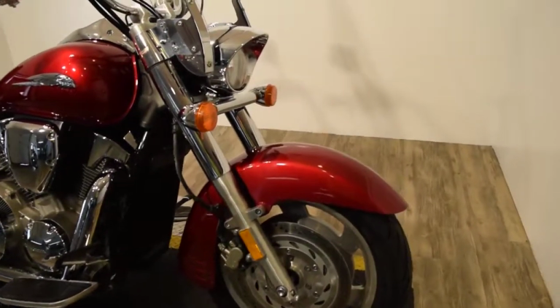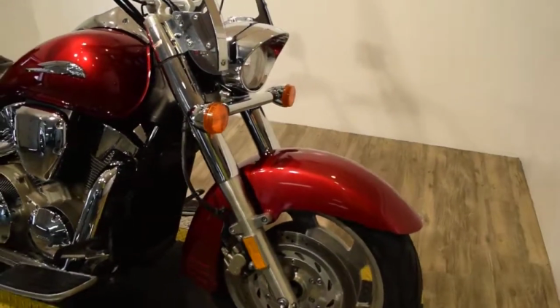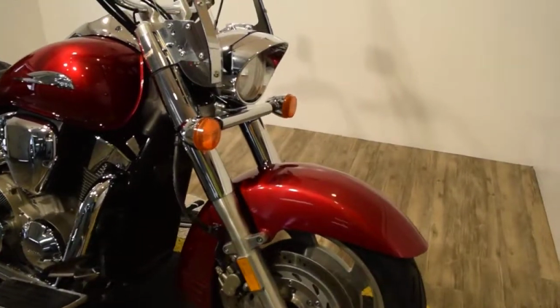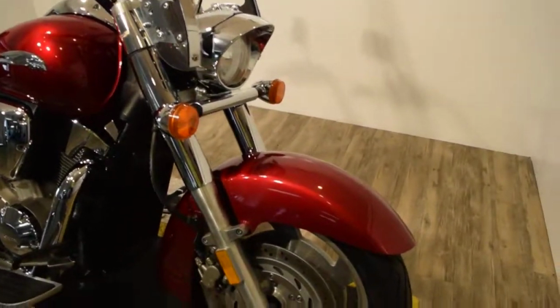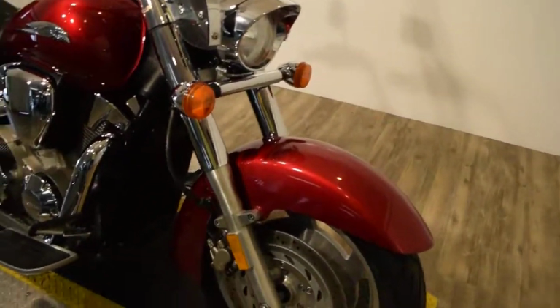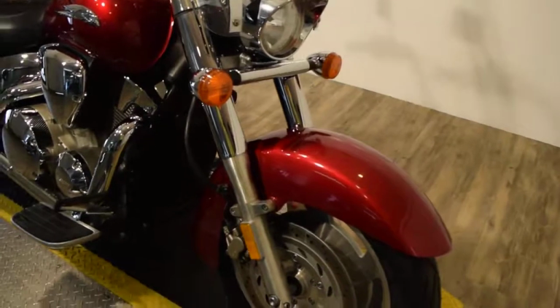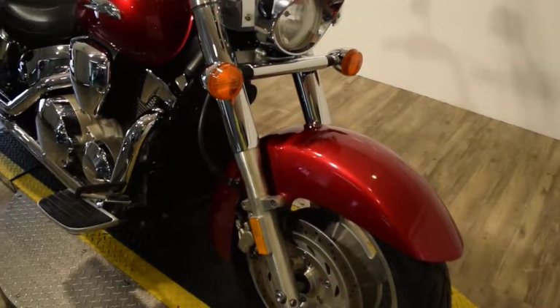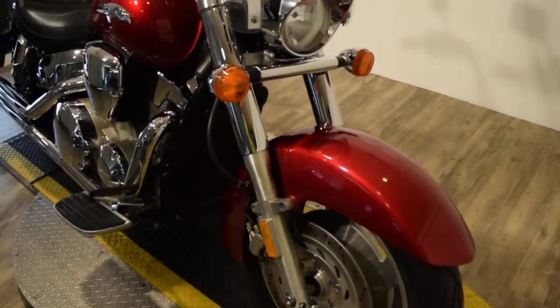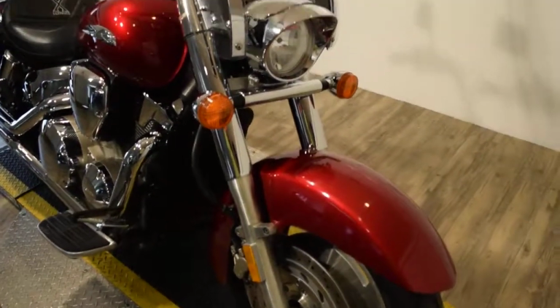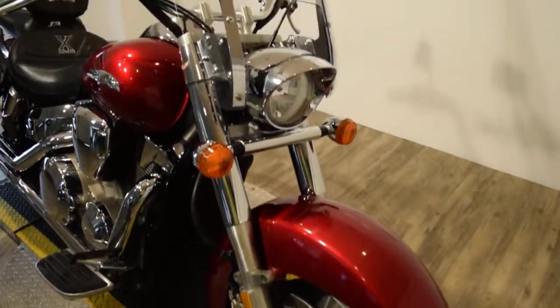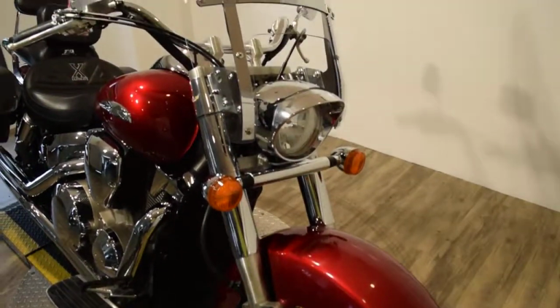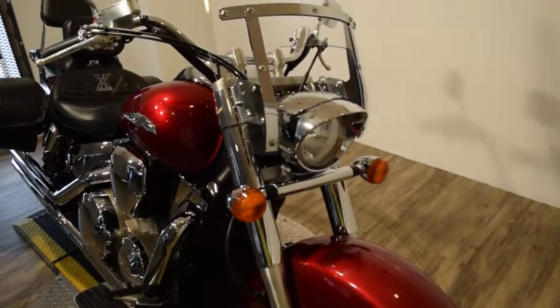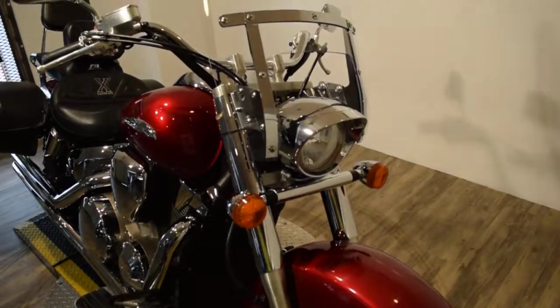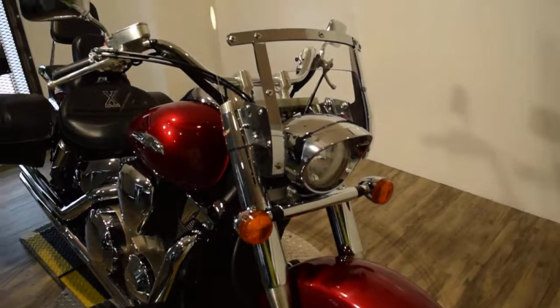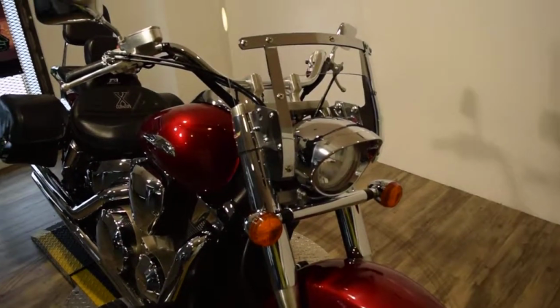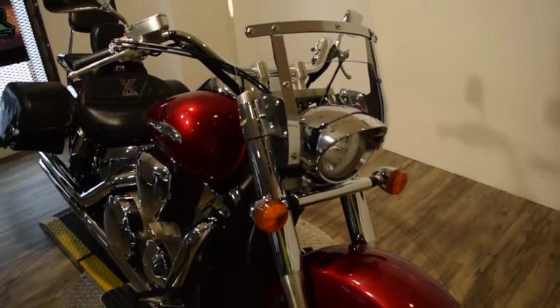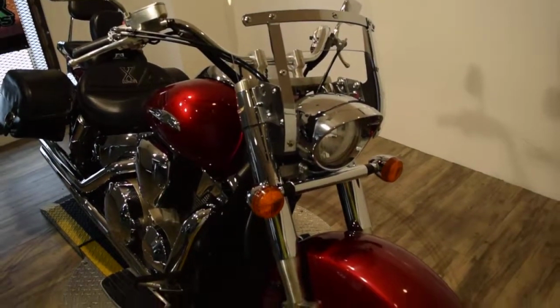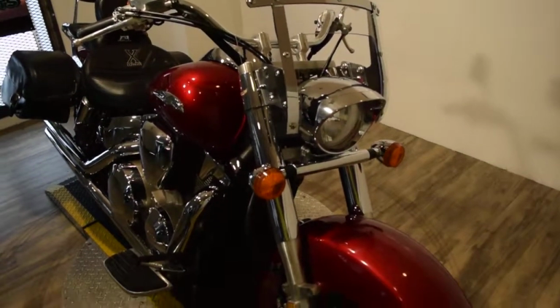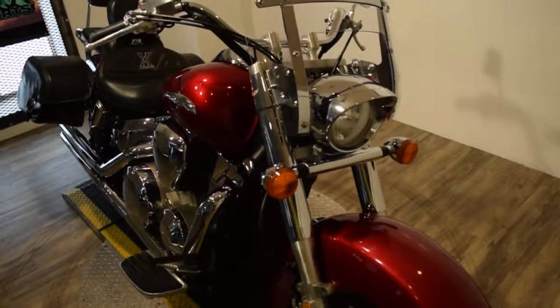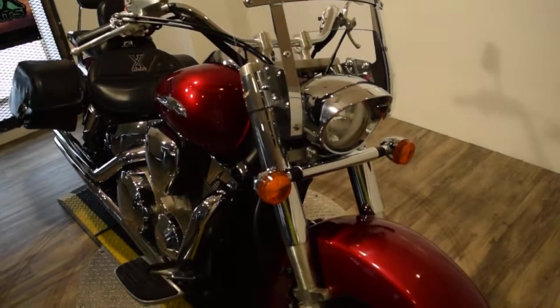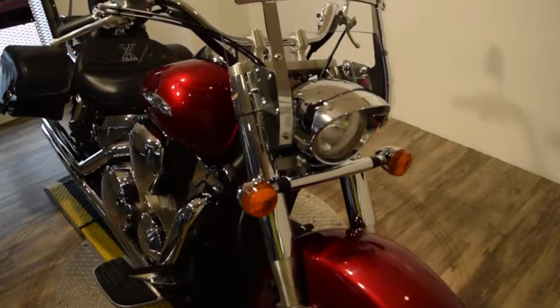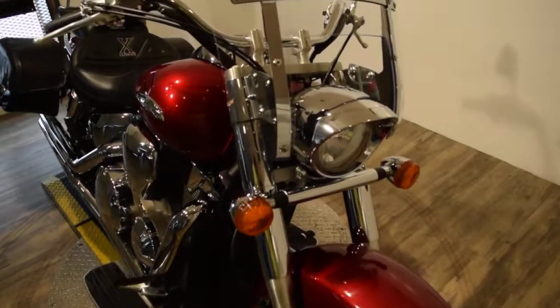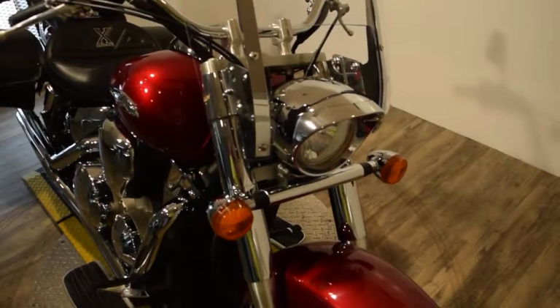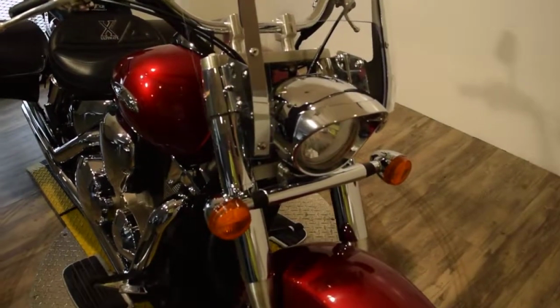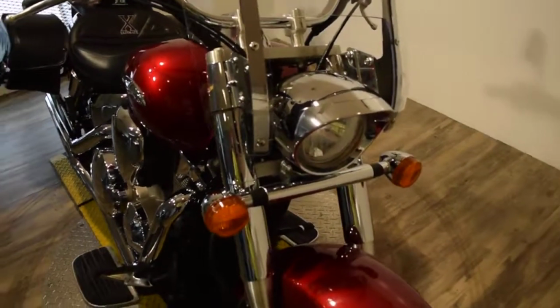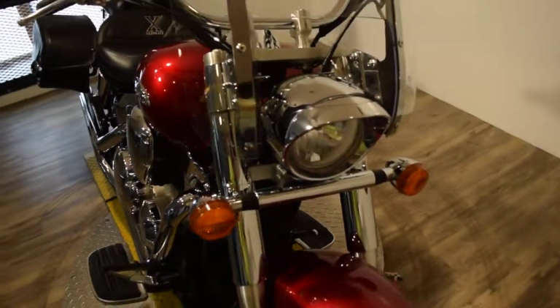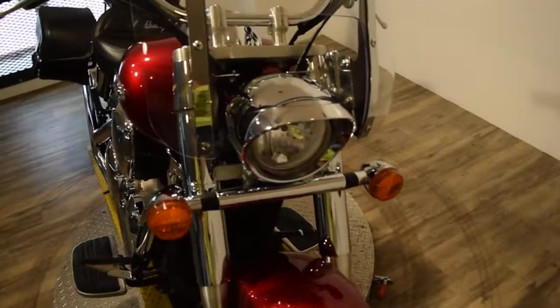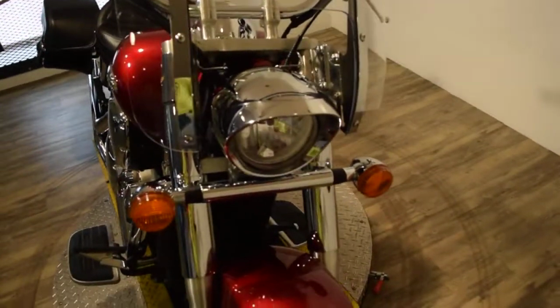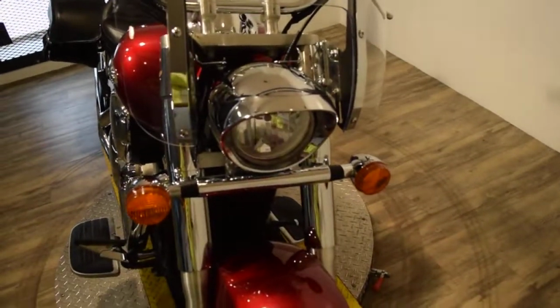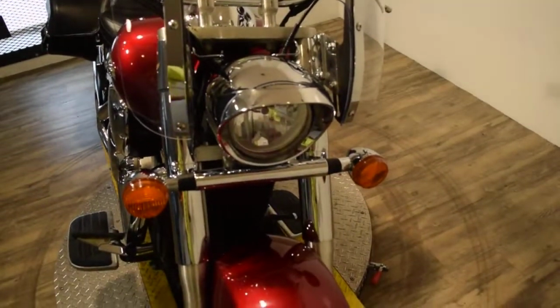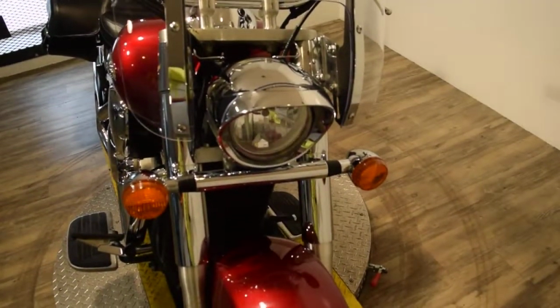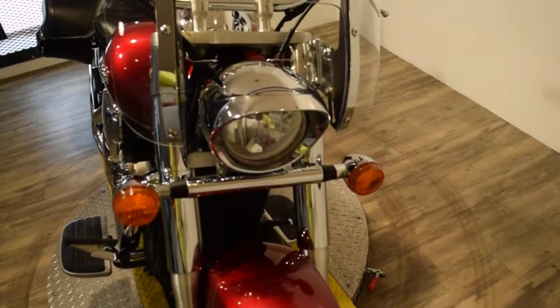You can also fill out a credit app, find out pricing information, and get an evaluation for your trade-in at monsterpowersport.com.